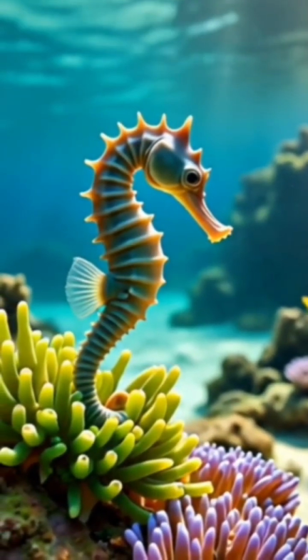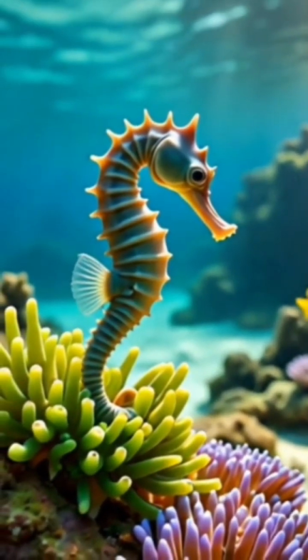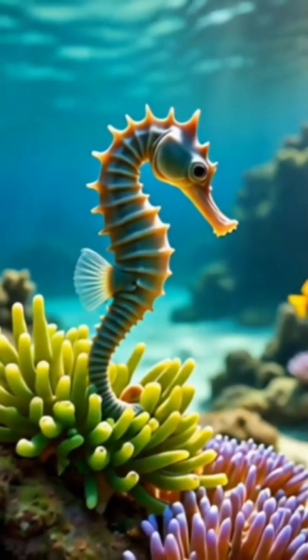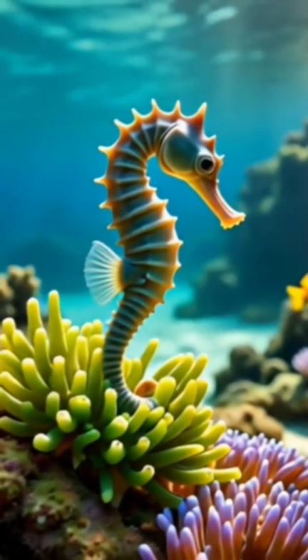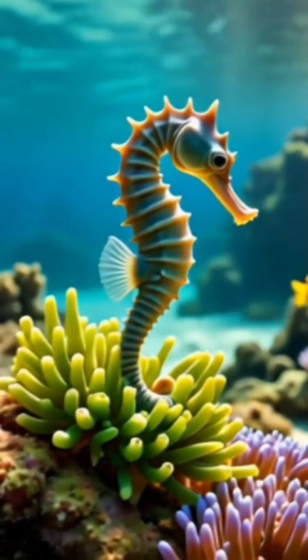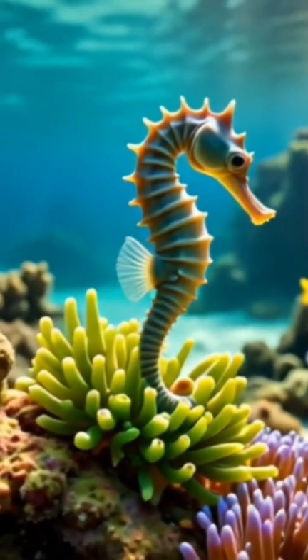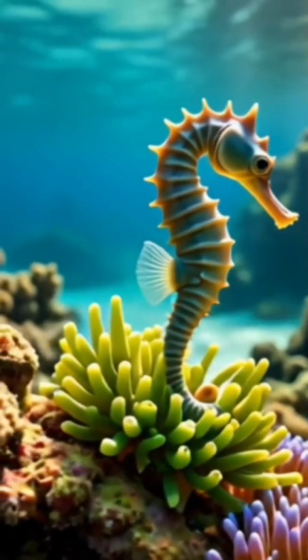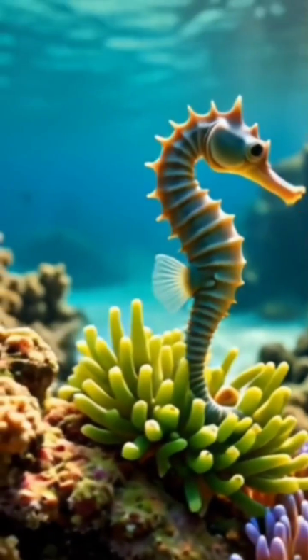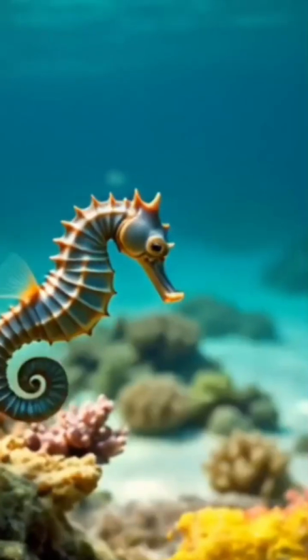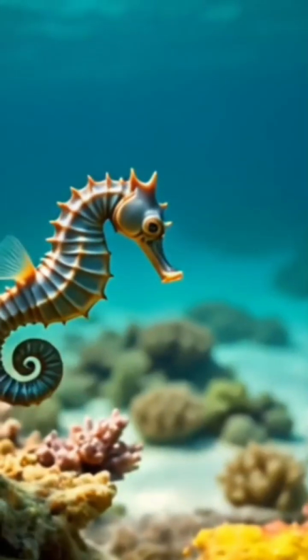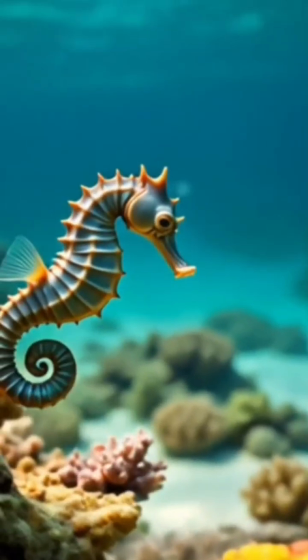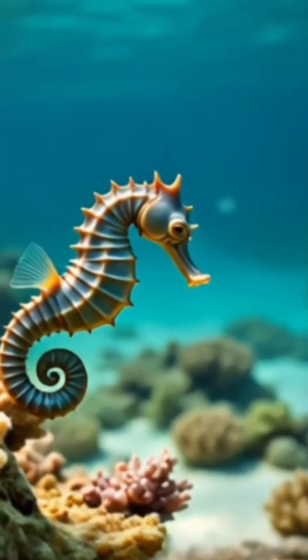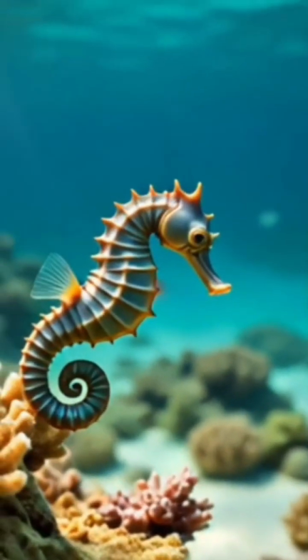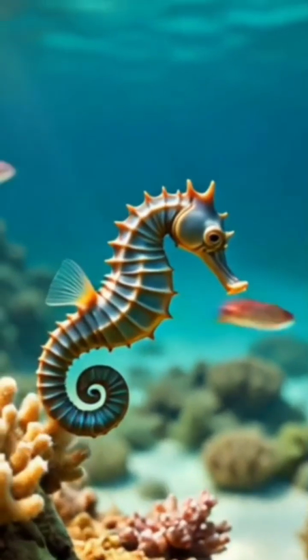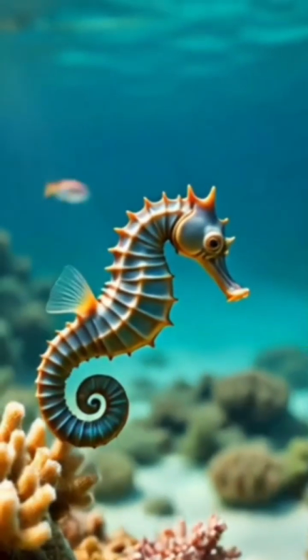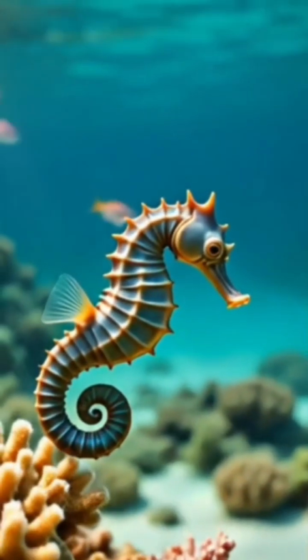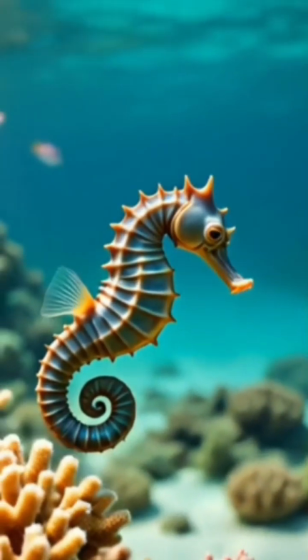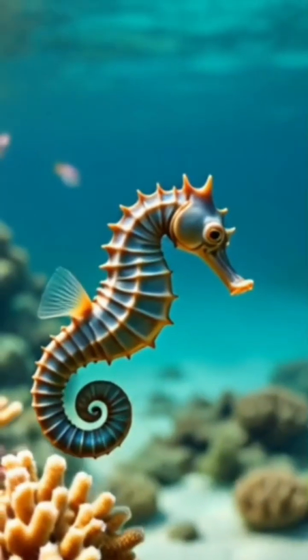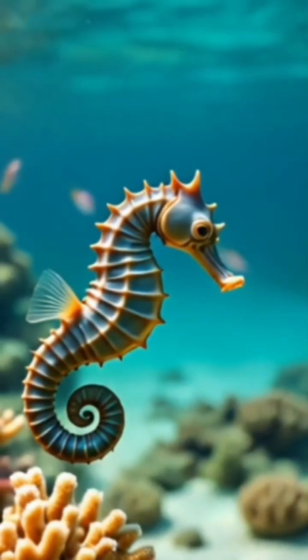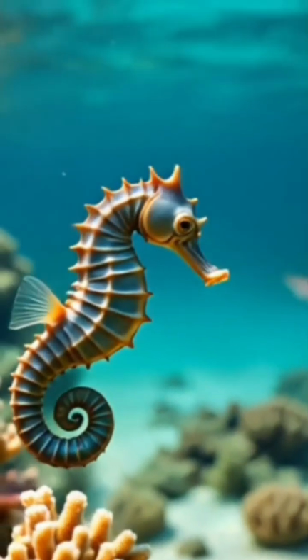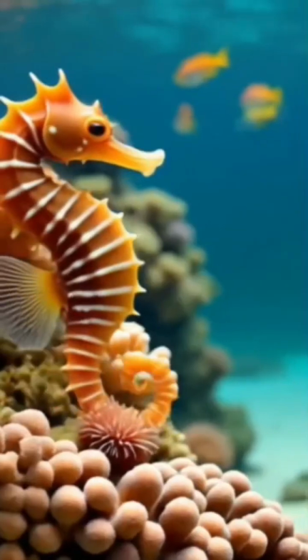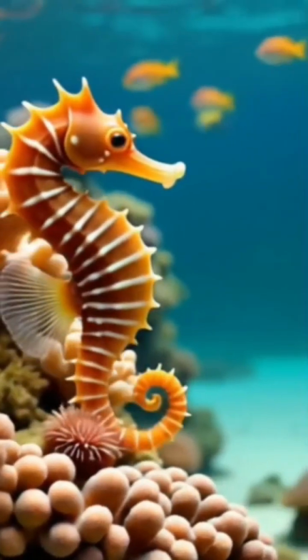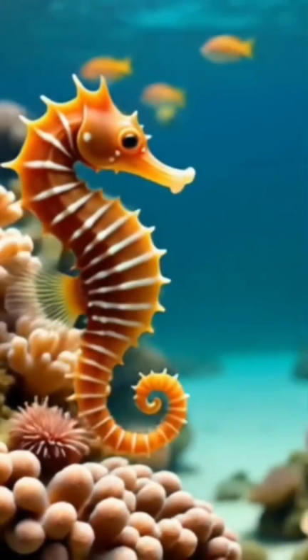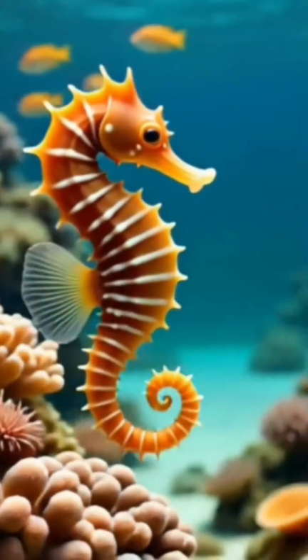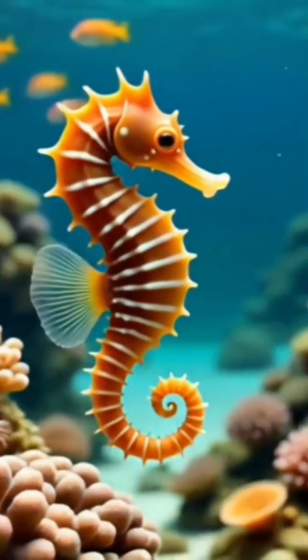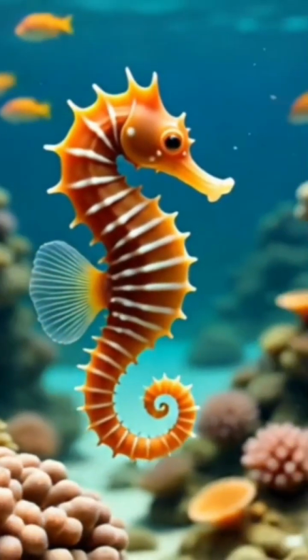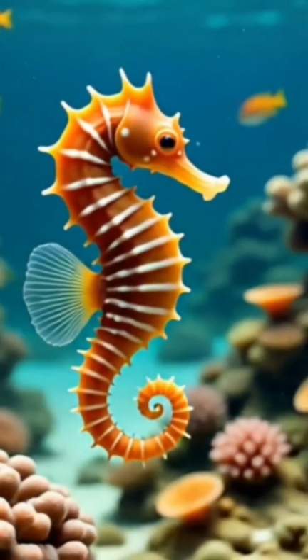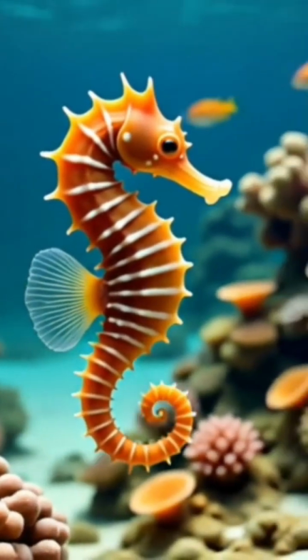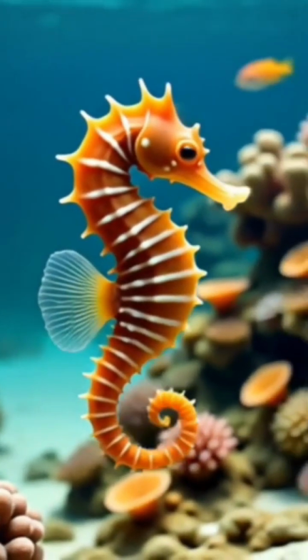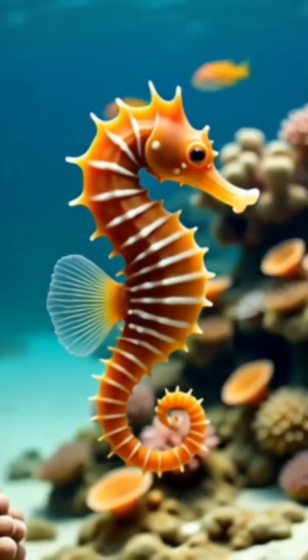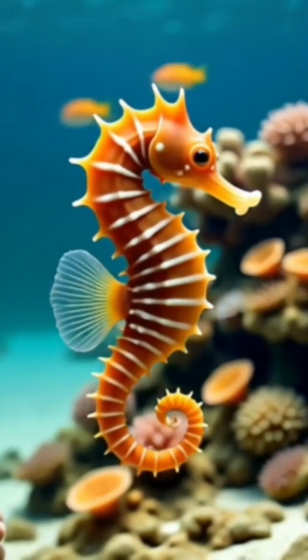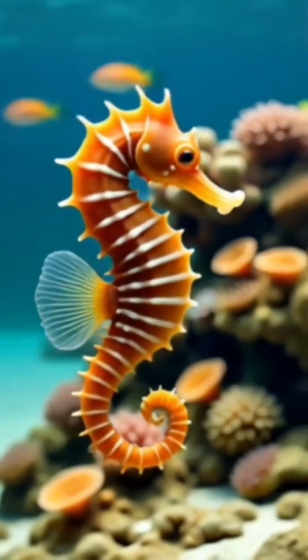The seahorse prefers shallow waters around the coast. Its scientific name, hippocampus, is from the Greek word hippos, meaning horse, and campos, meaning sea monster.